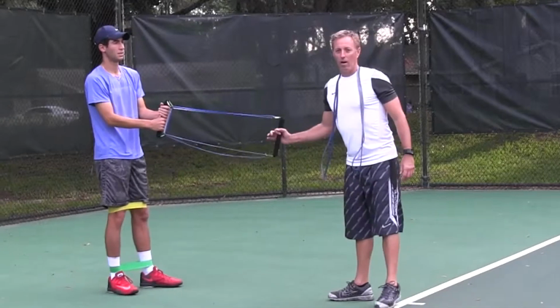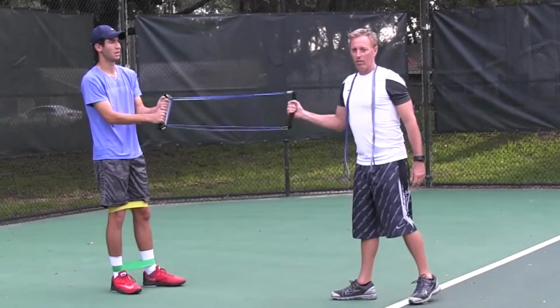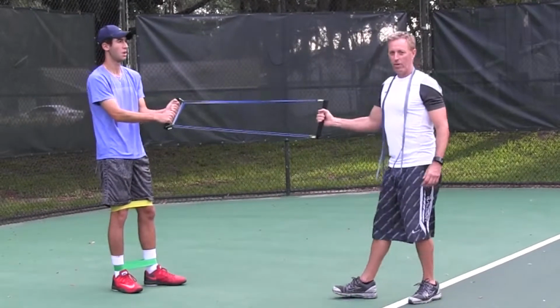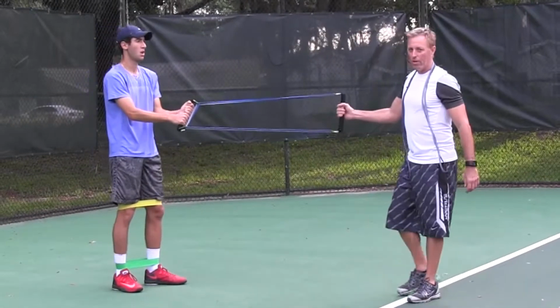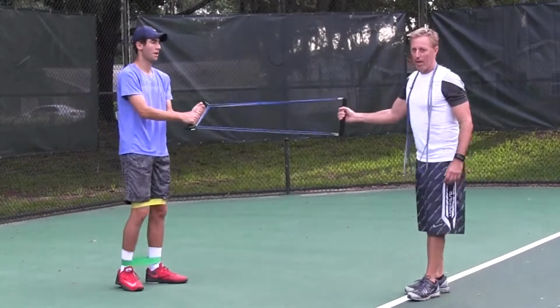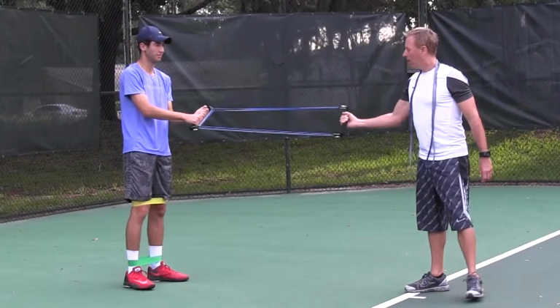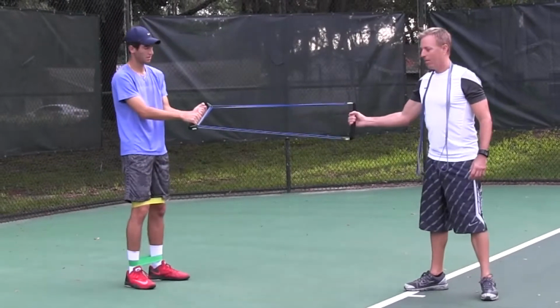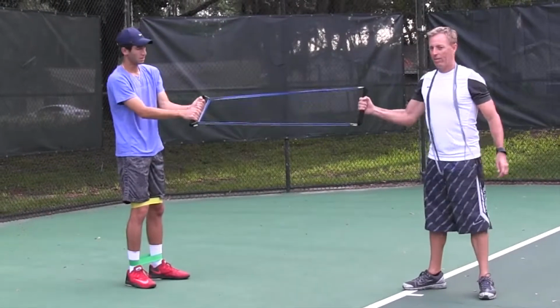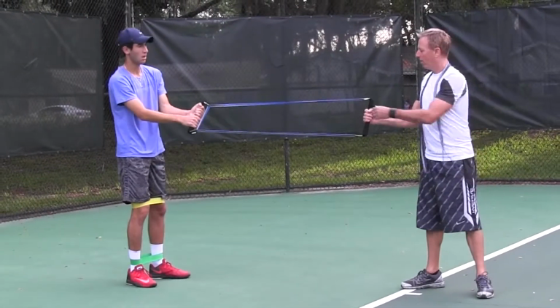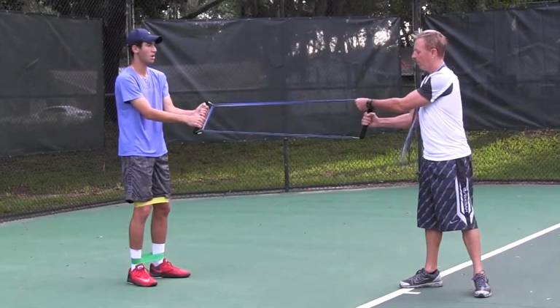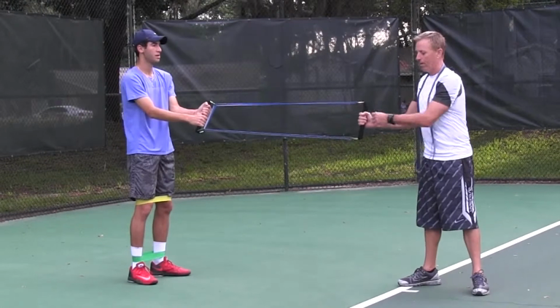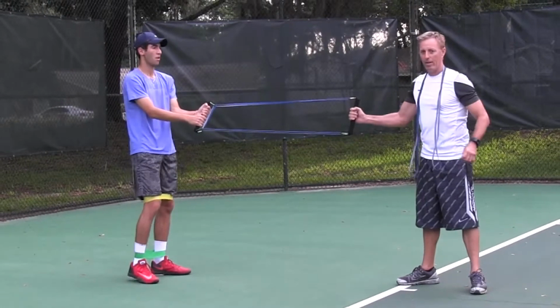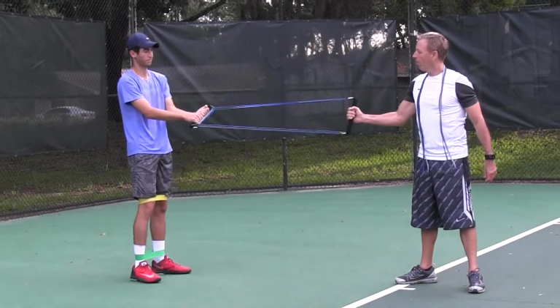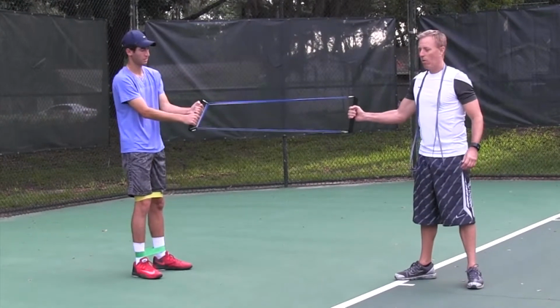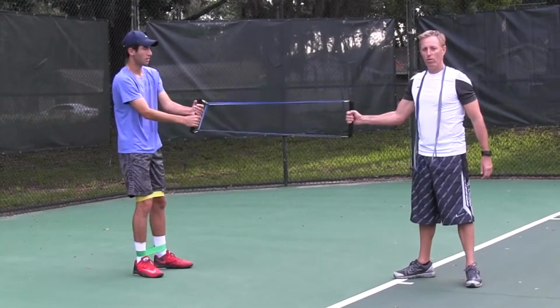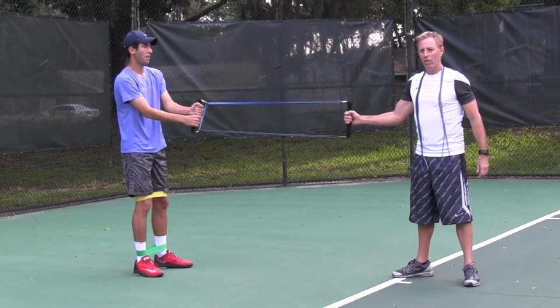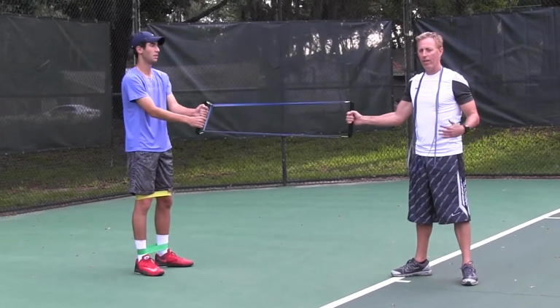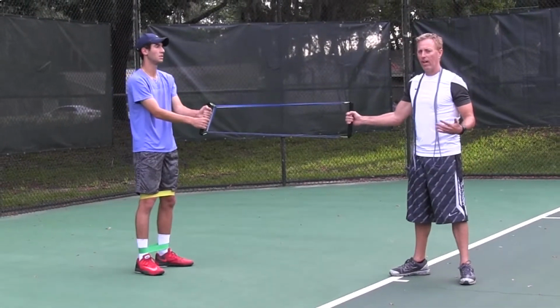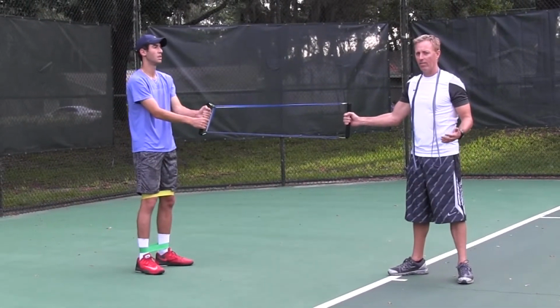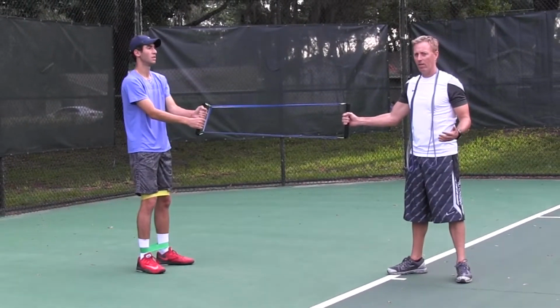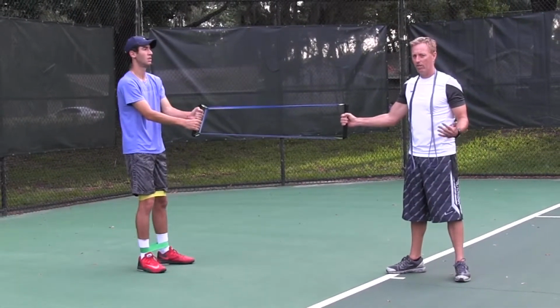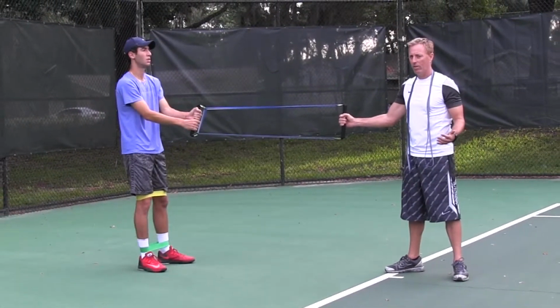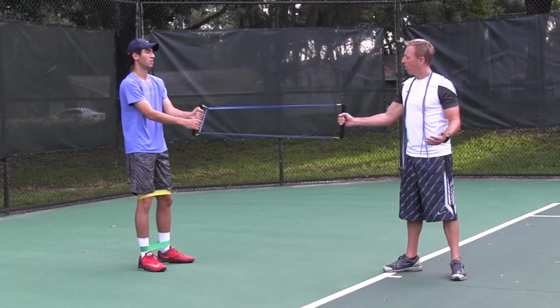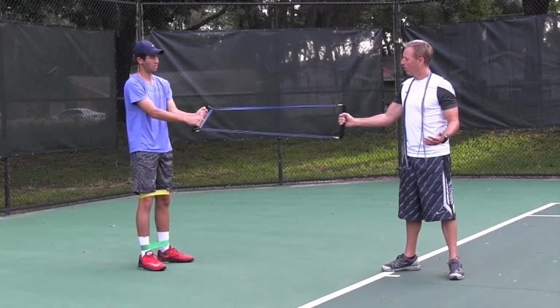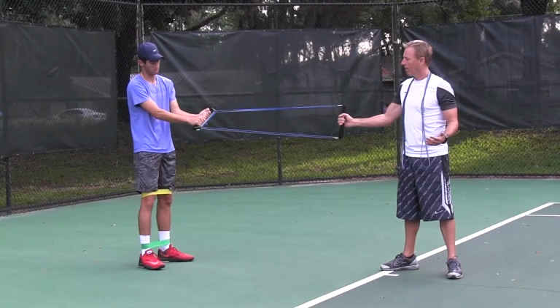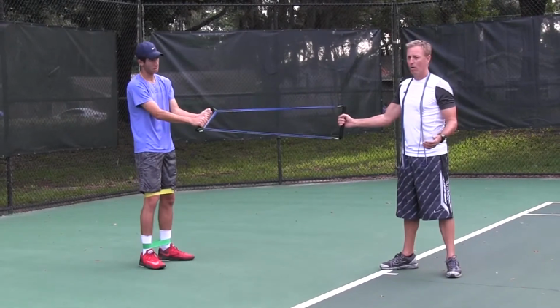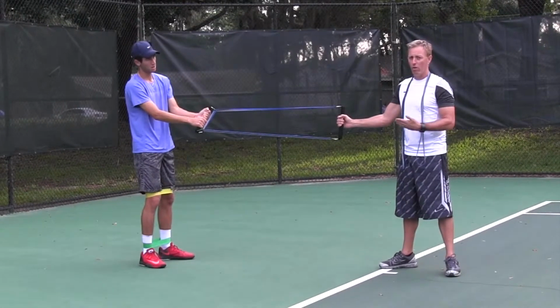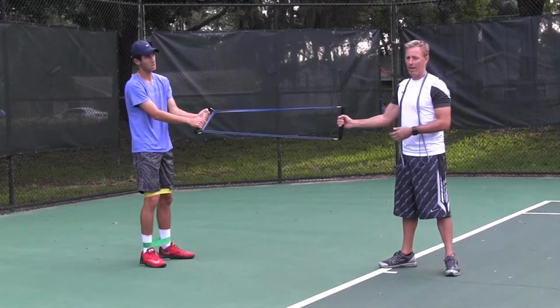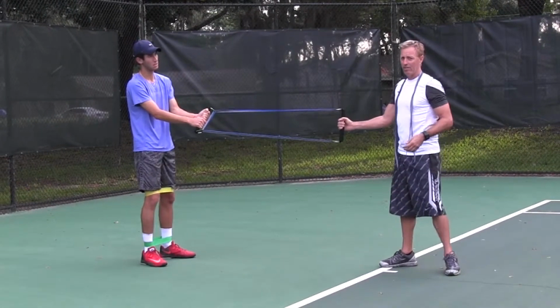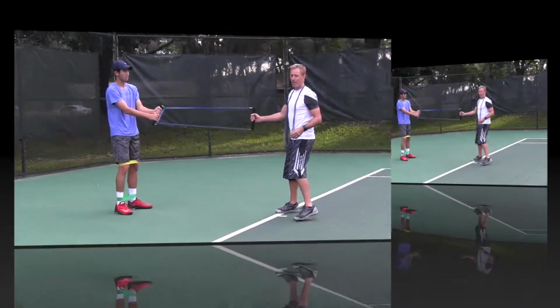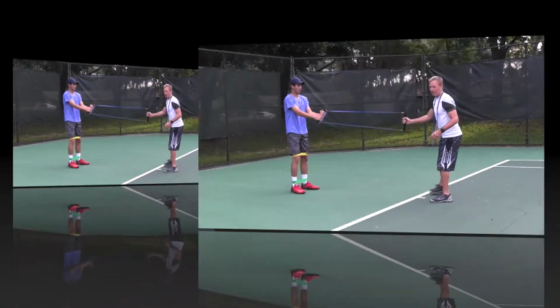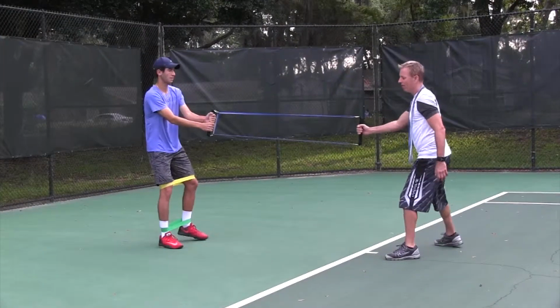Using the swing training grip and our FT bands — I've doubled over the FT band. Now we're going to do a variation to that last sequence. What we're going to do is a step with a rotate left: step left, rotate left.